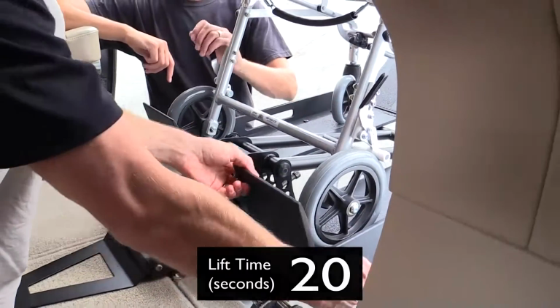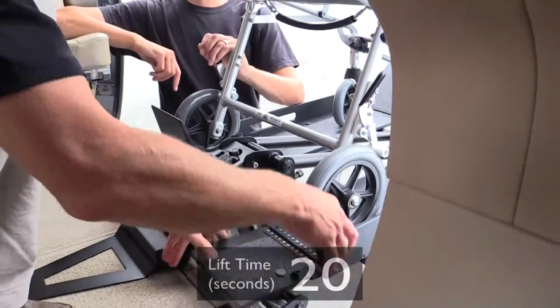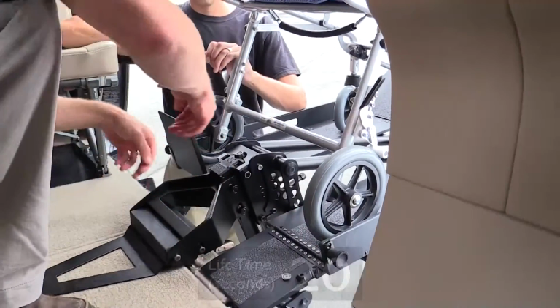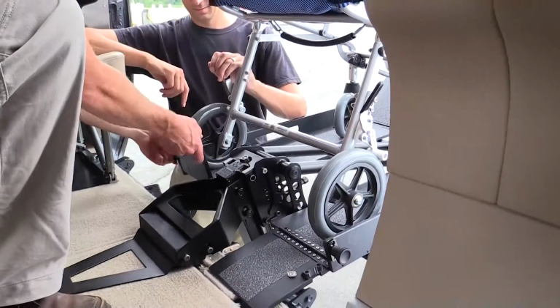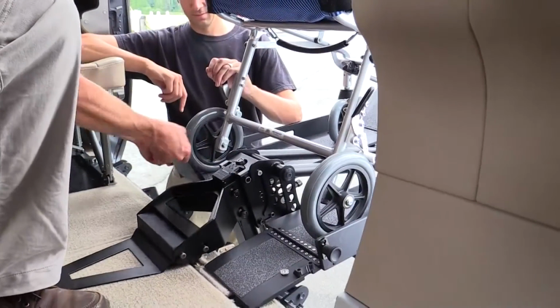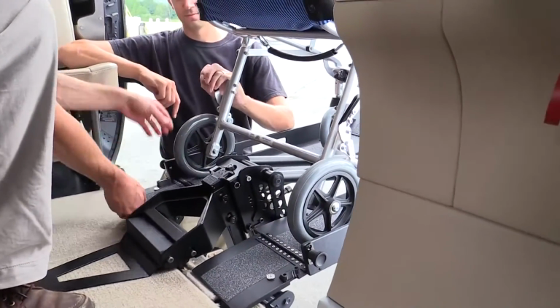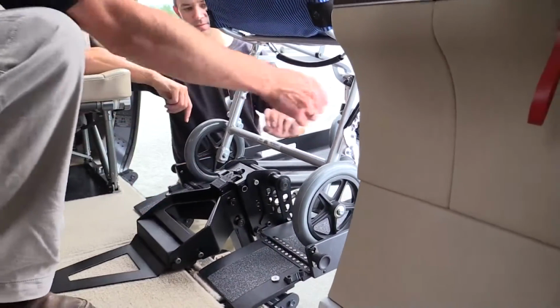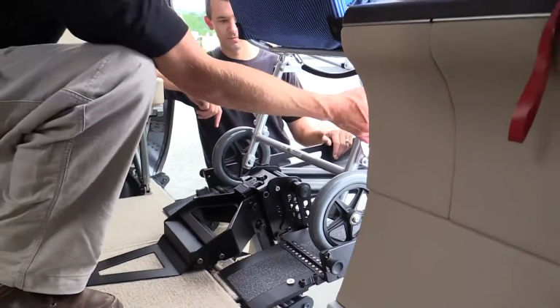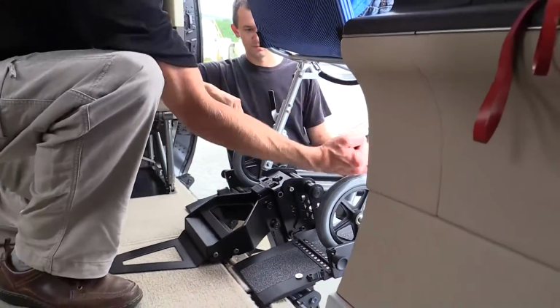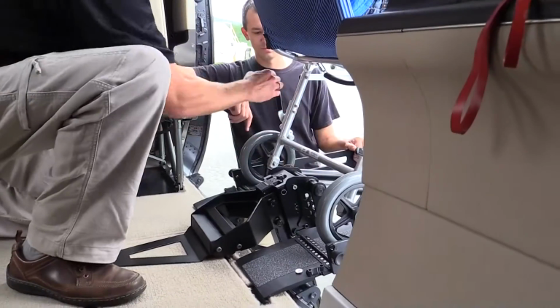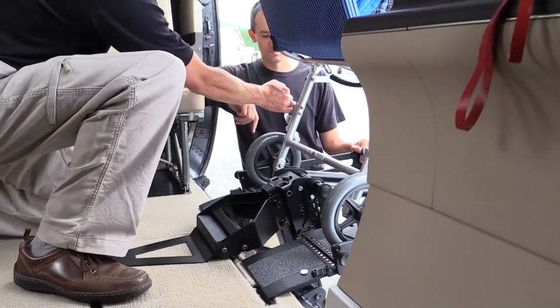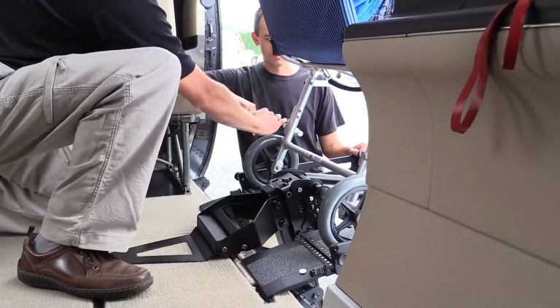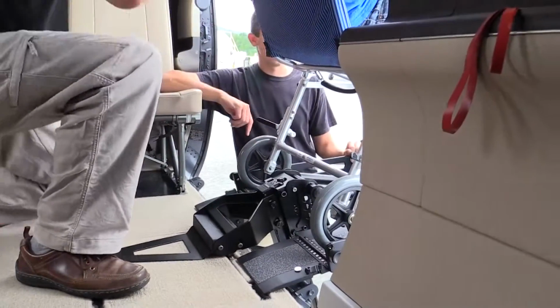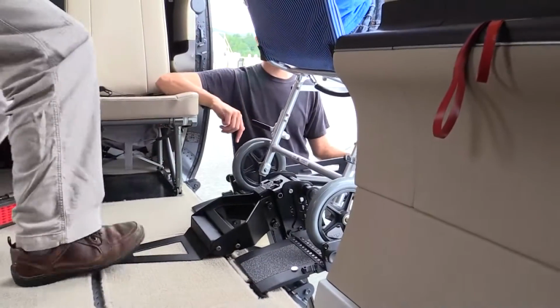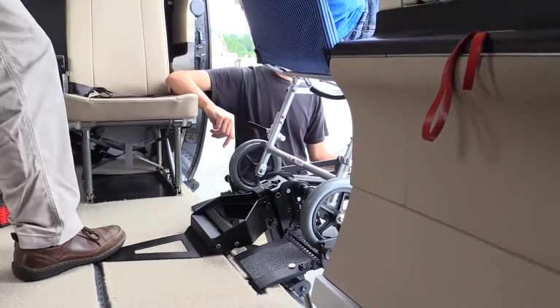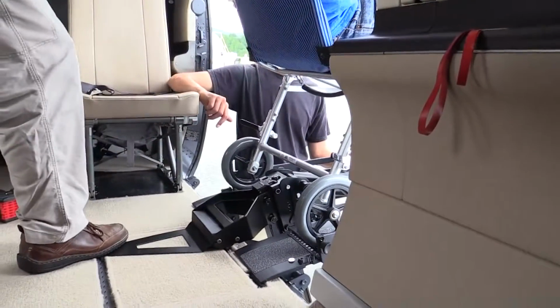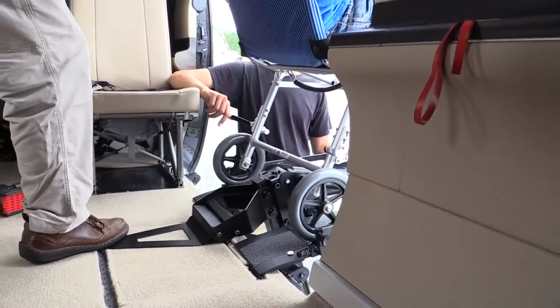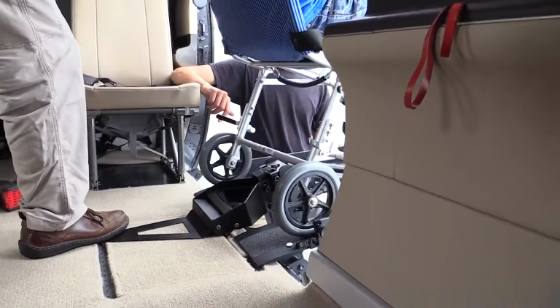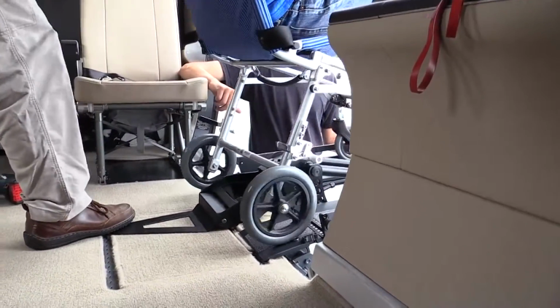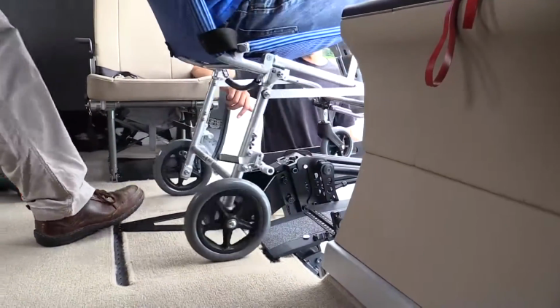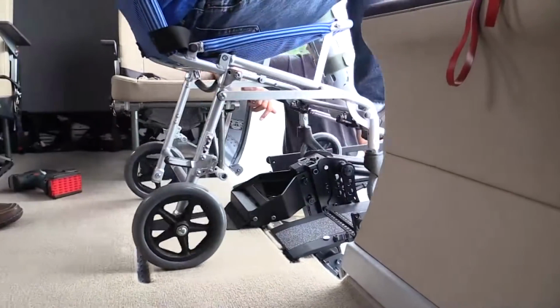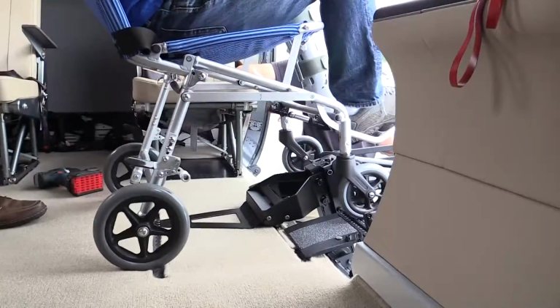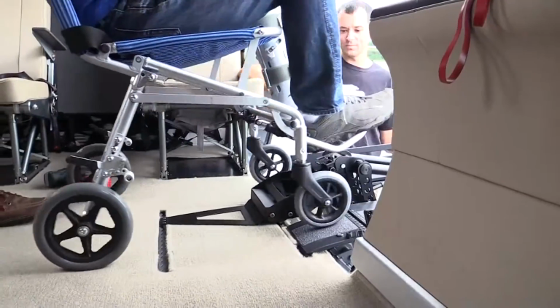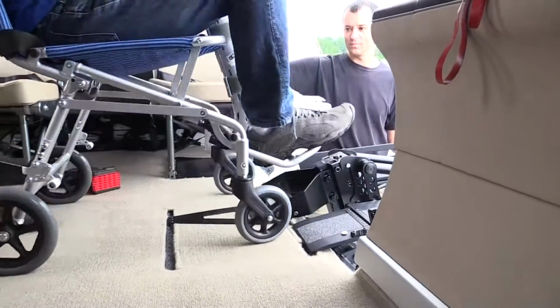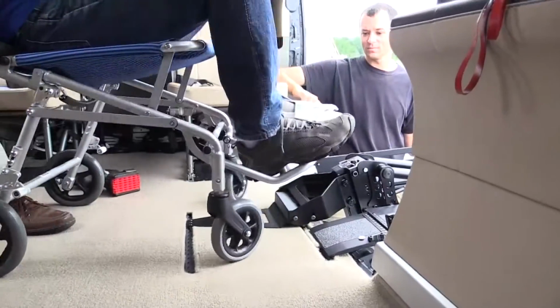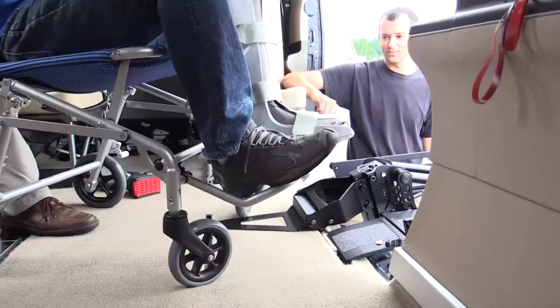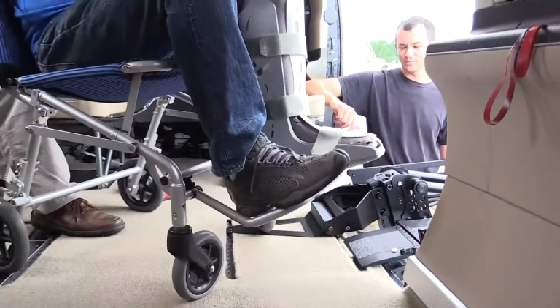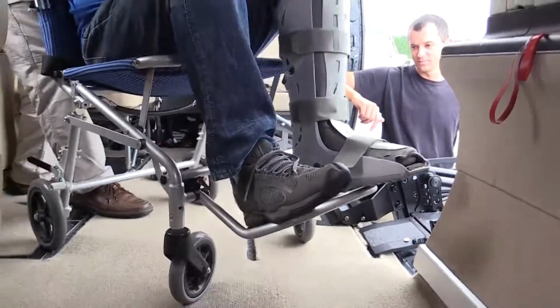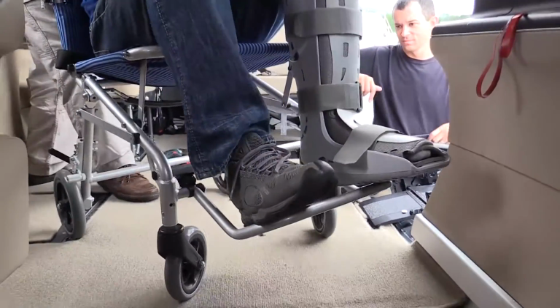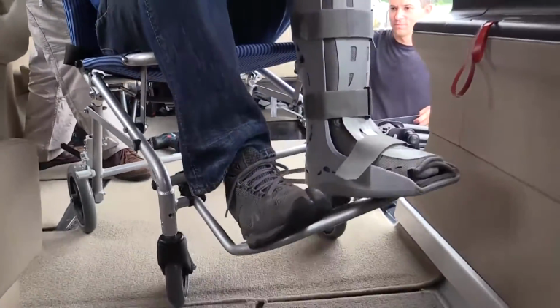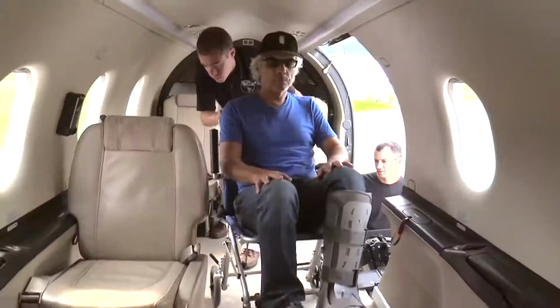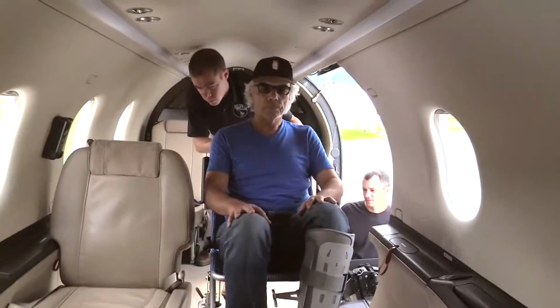The interior configuration demonstrated is the executive 6 plus 2, with seats 3, 5, and 6 removed. This system works equally well with the executive 6-seat configuration with seat 5 removed.